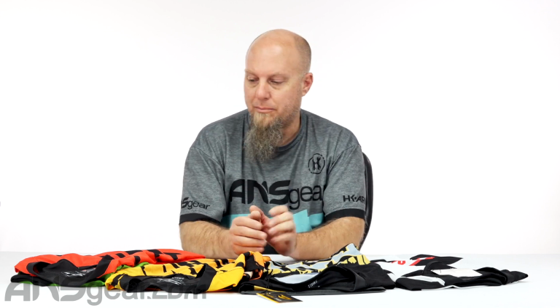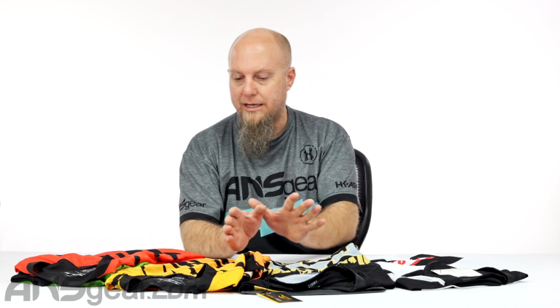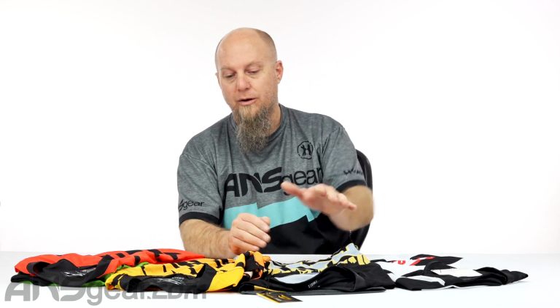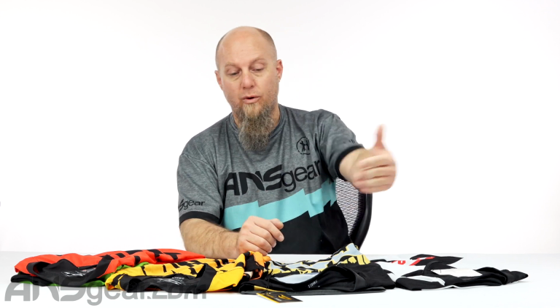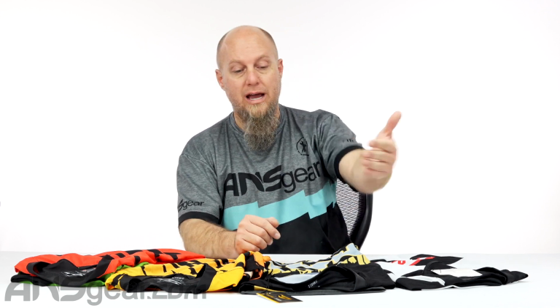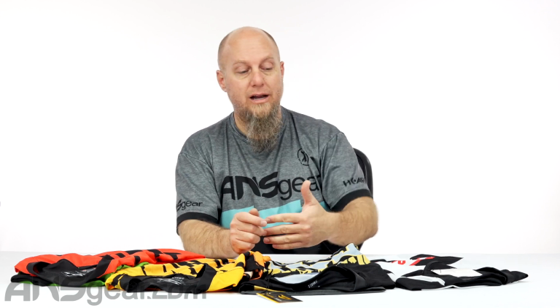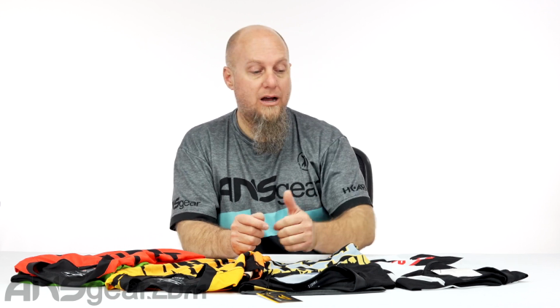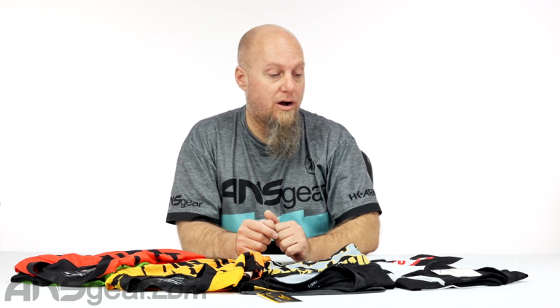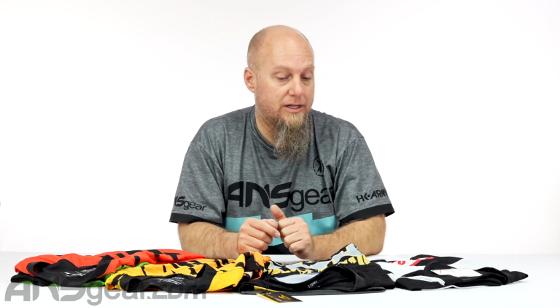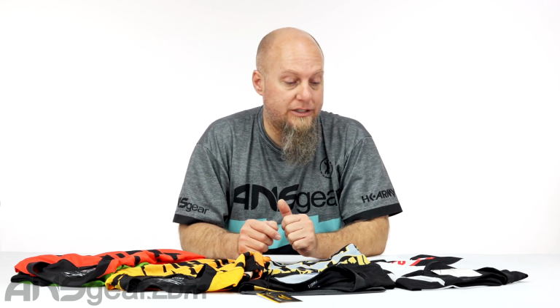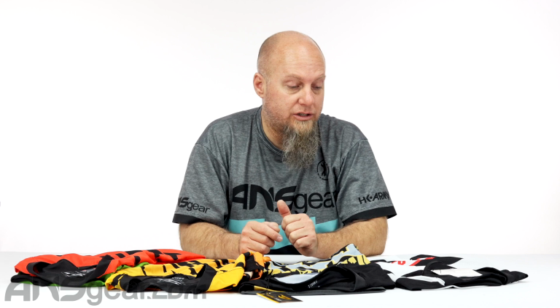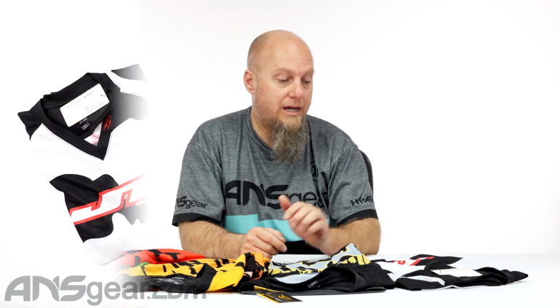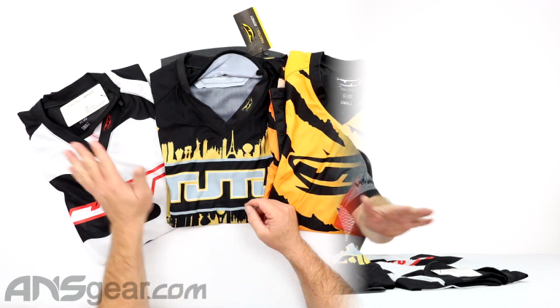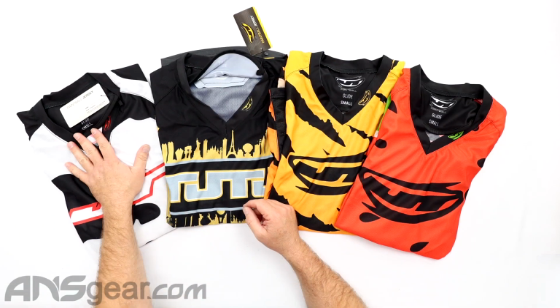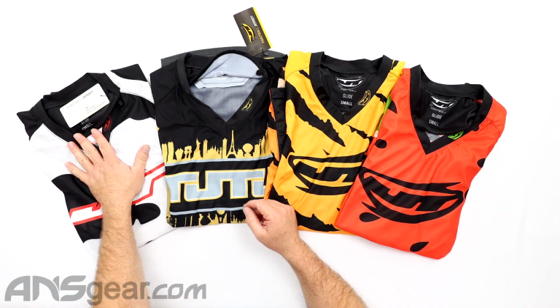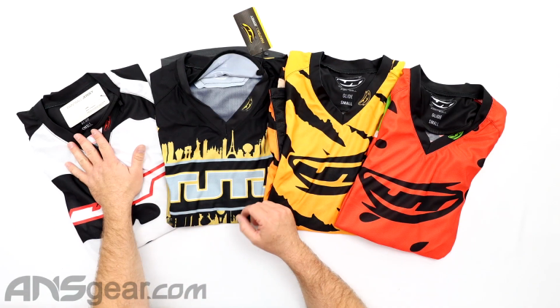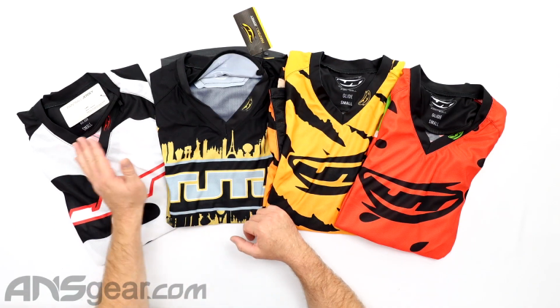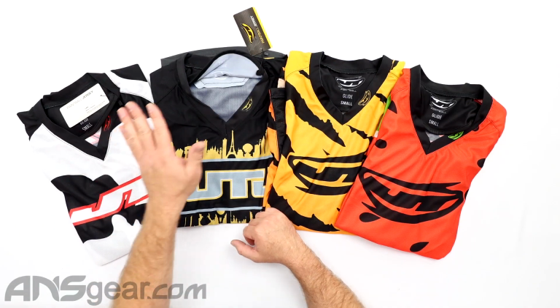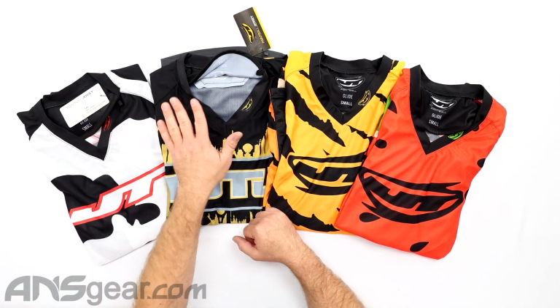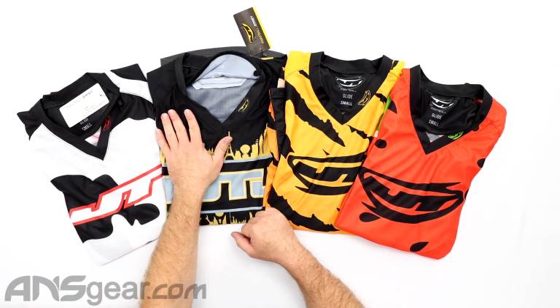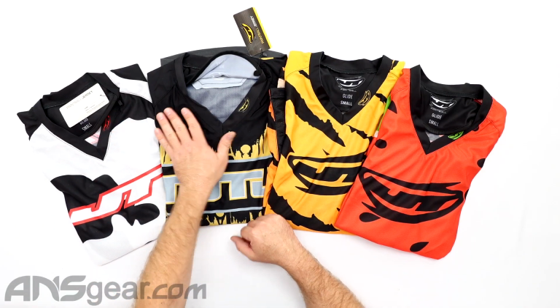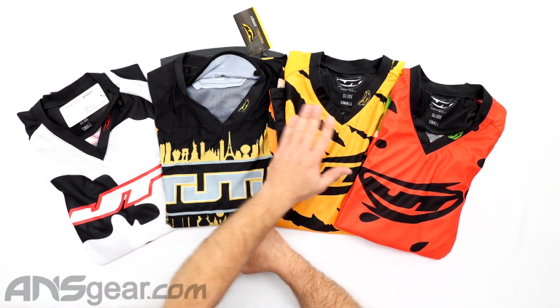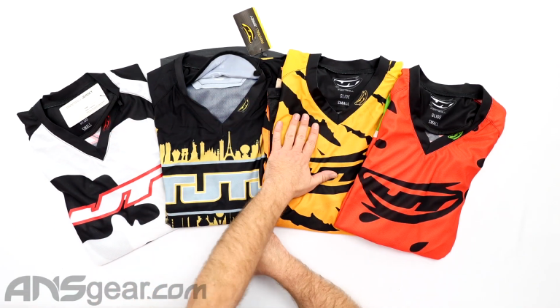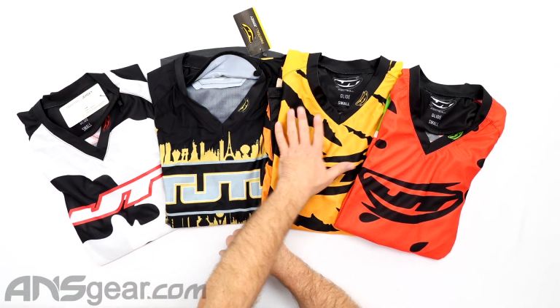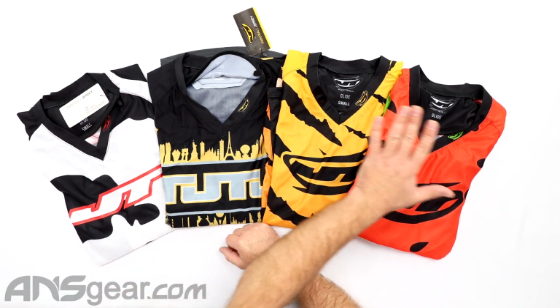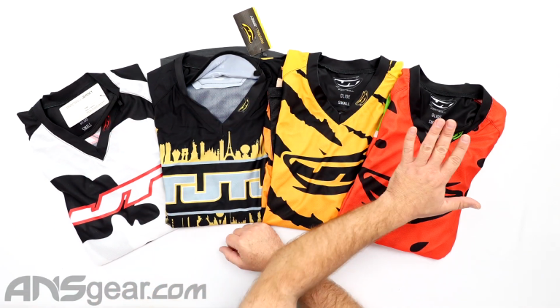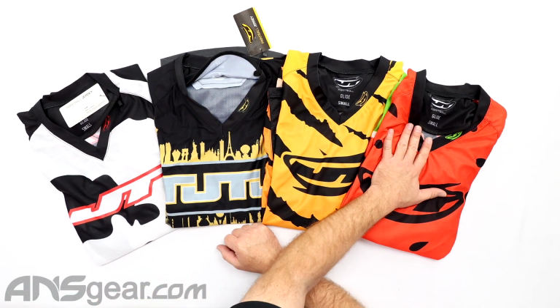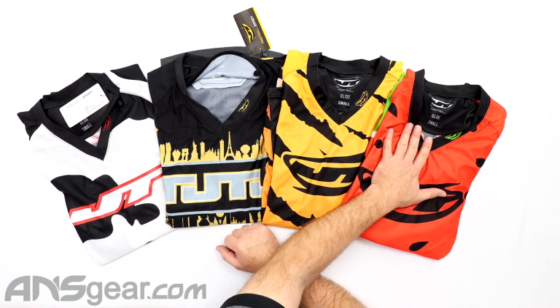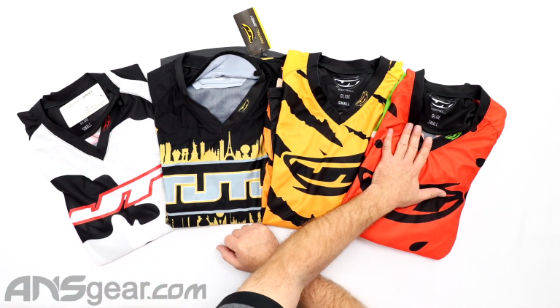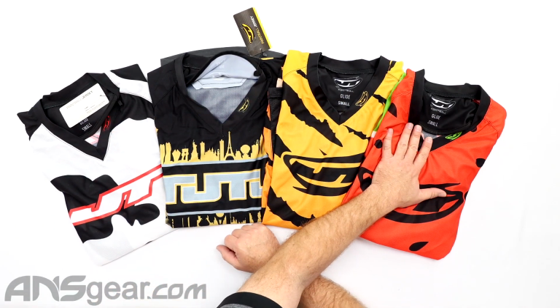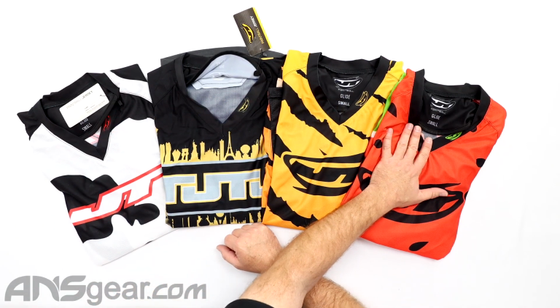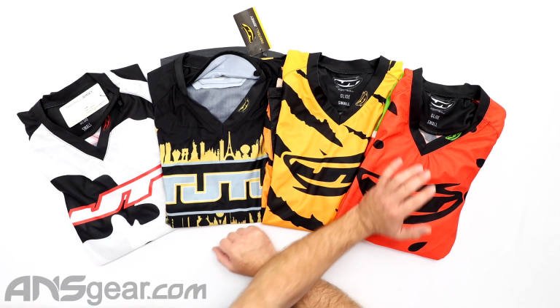What we have right now on the Glide jersey: we have the Retro Cow, Vegas, Tiger, and Watermelon right here.